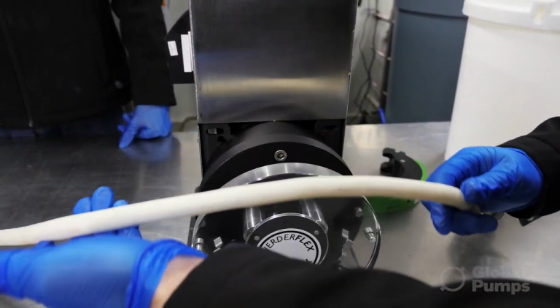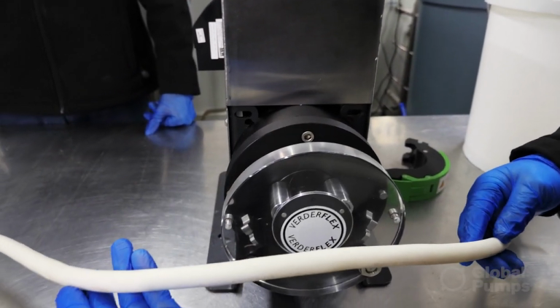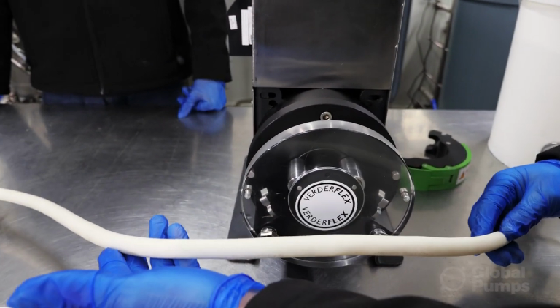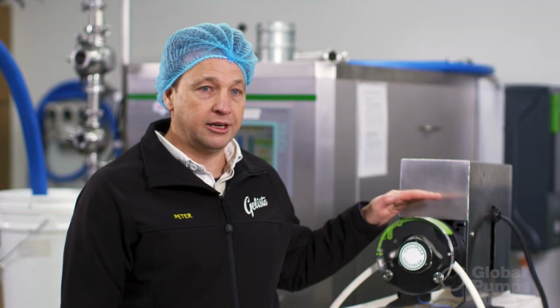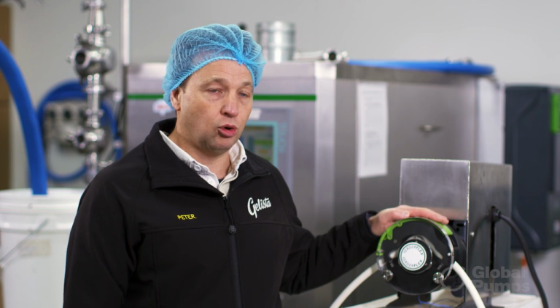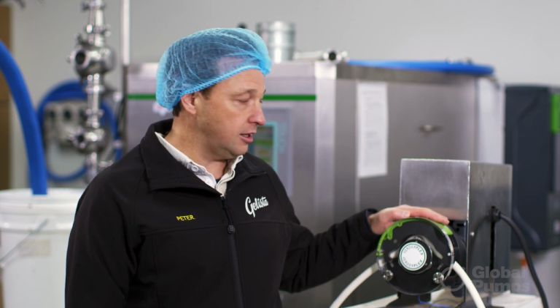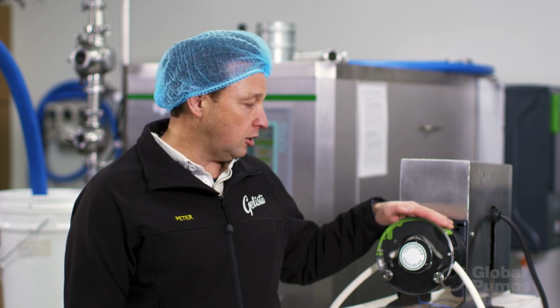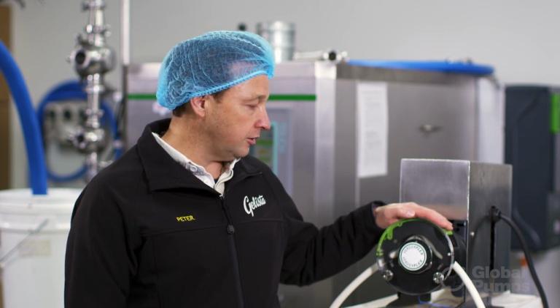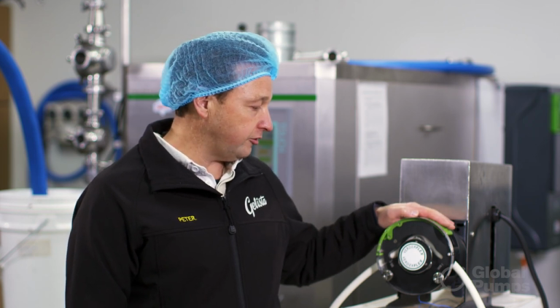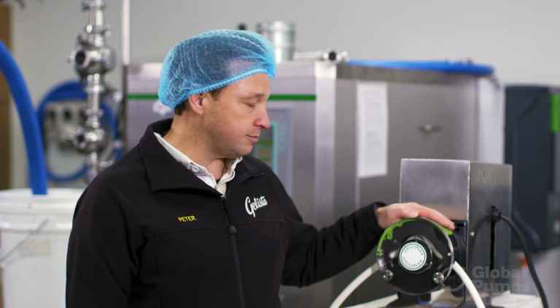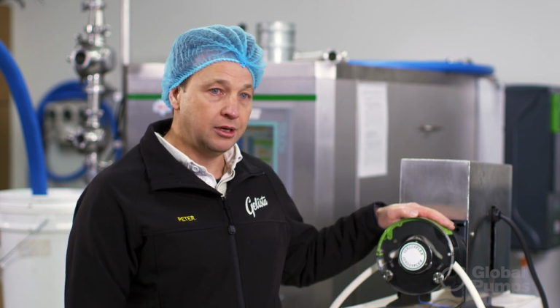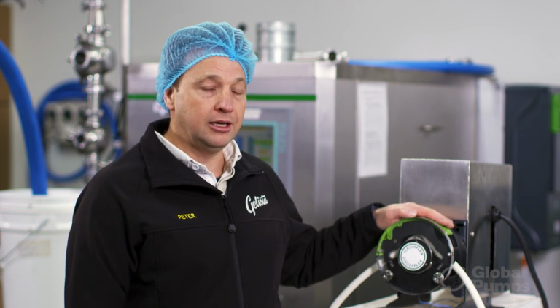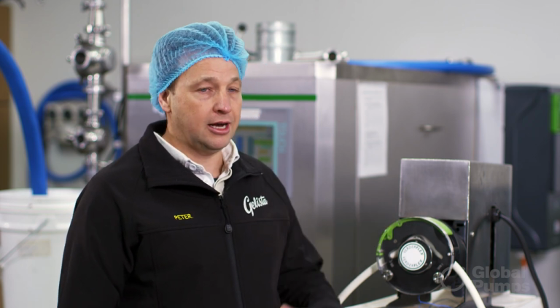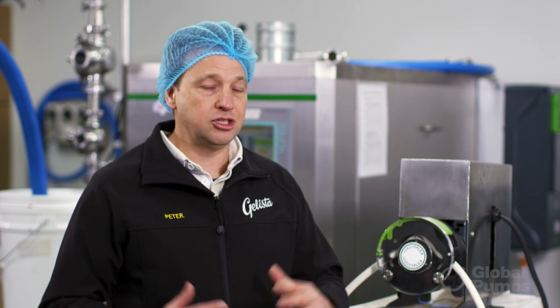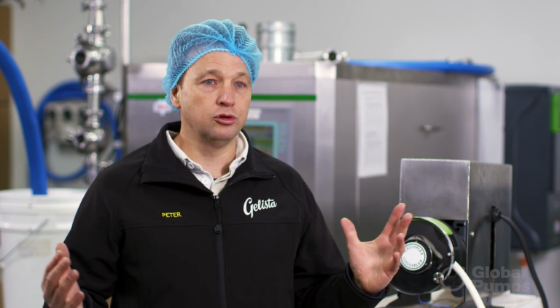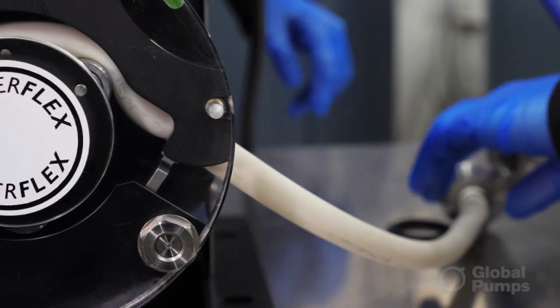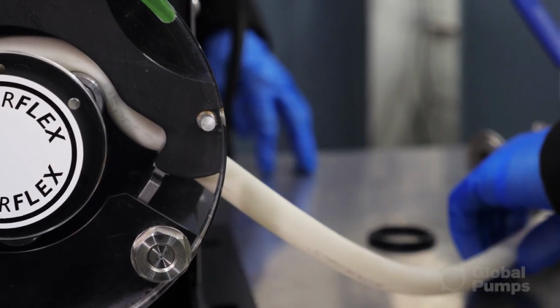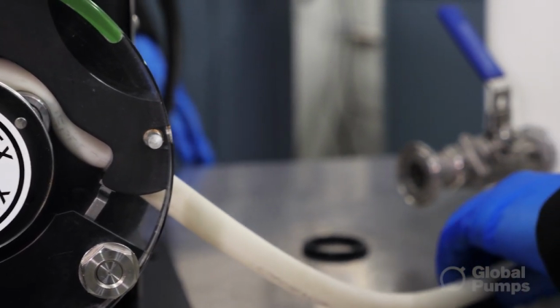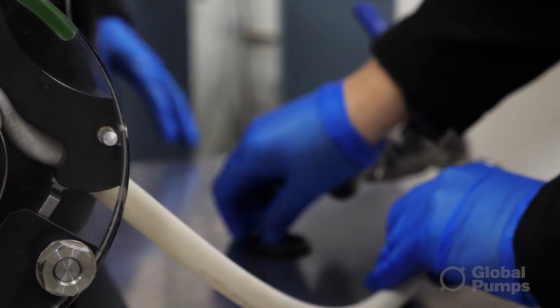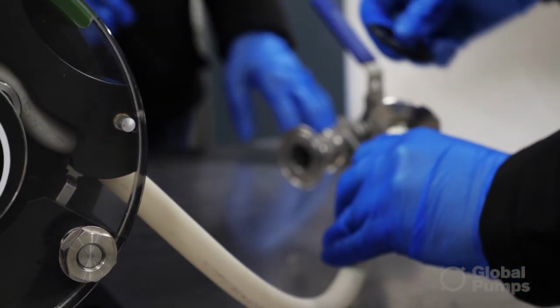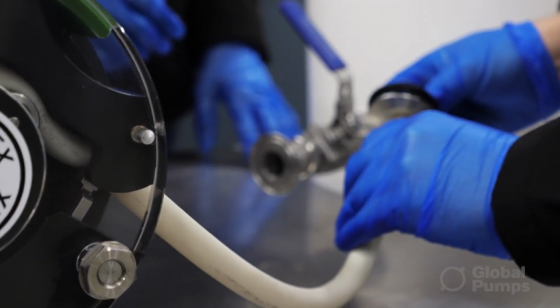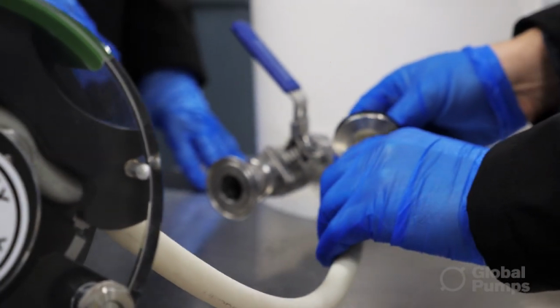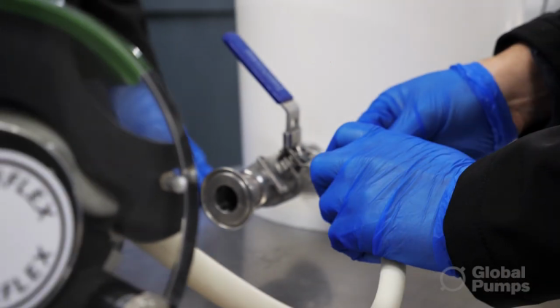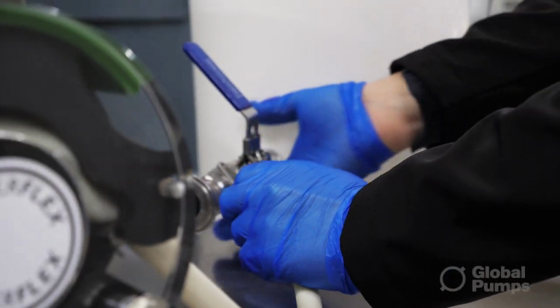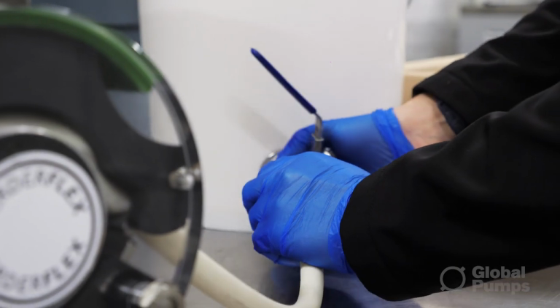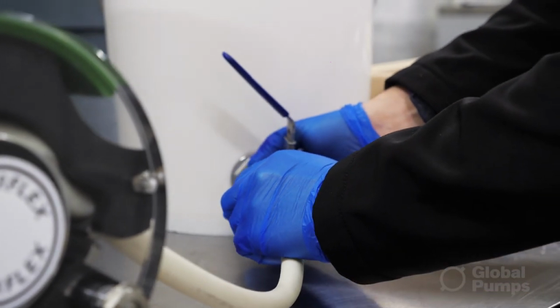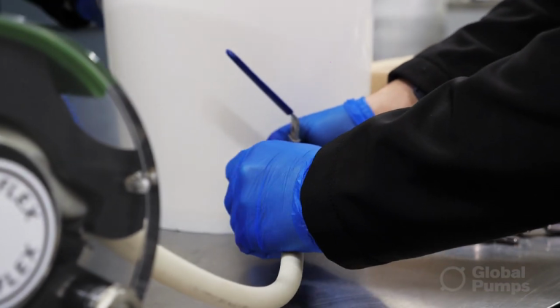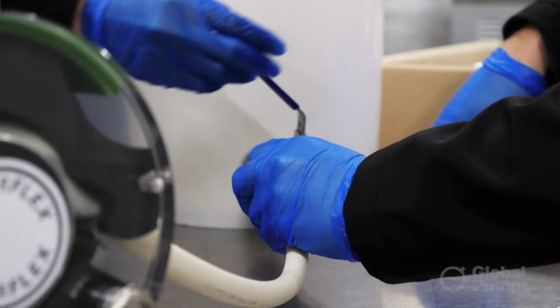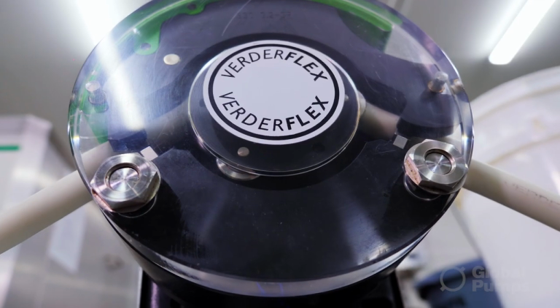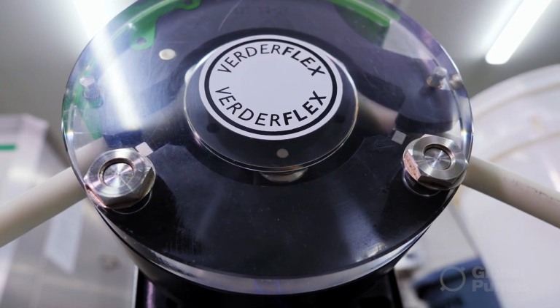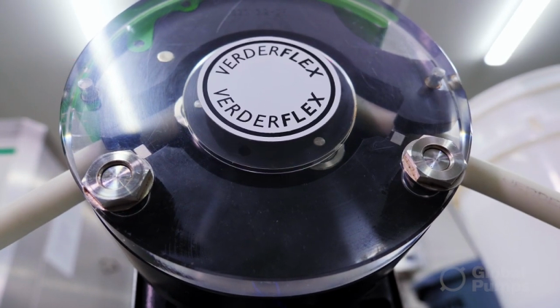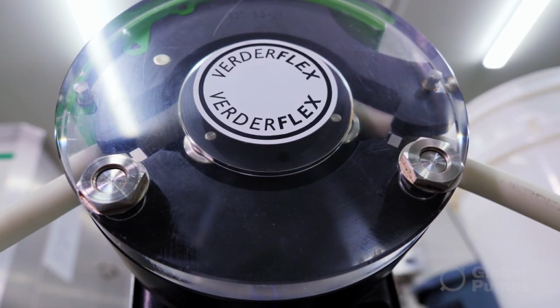When we first bought it we had the small head on the Vertiflex pump, and then as our business grew we needed to scale up and simply got Global Pumps to supply us with a larger rotor.